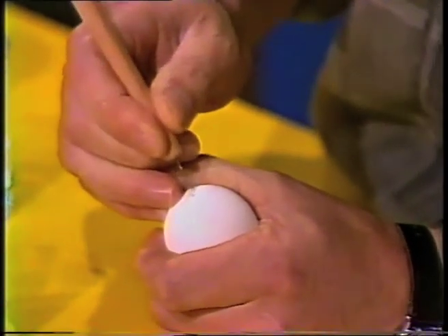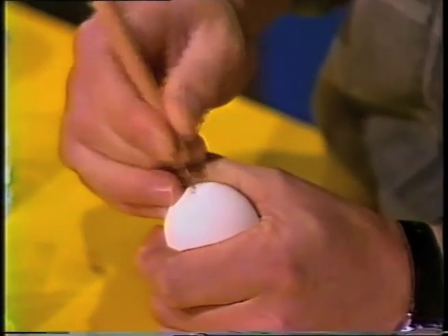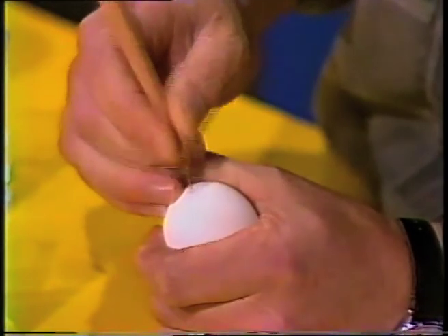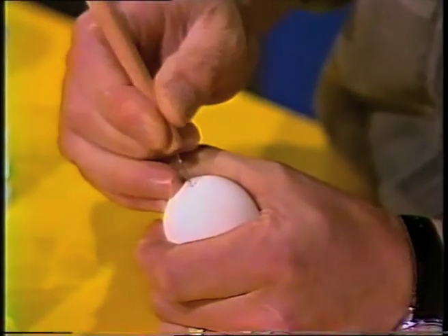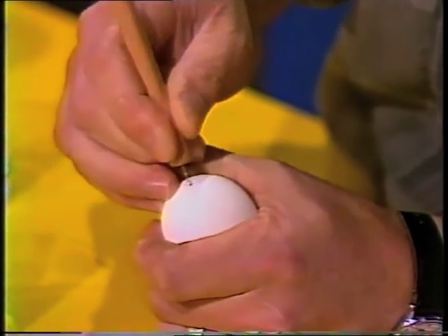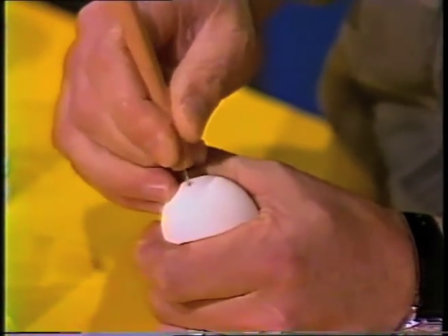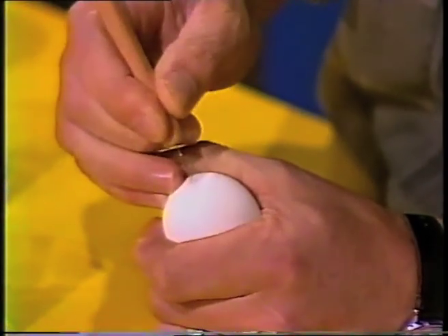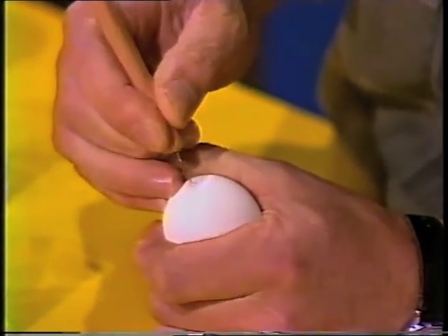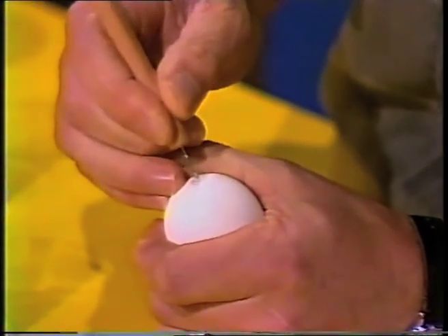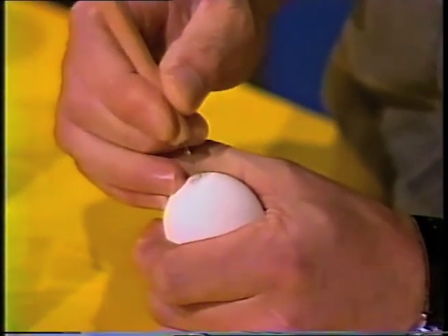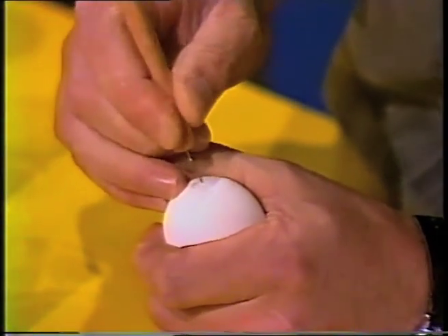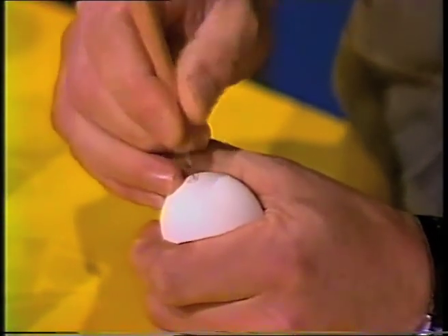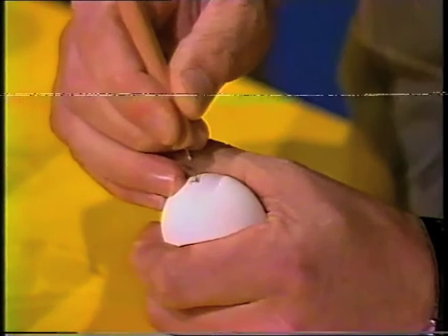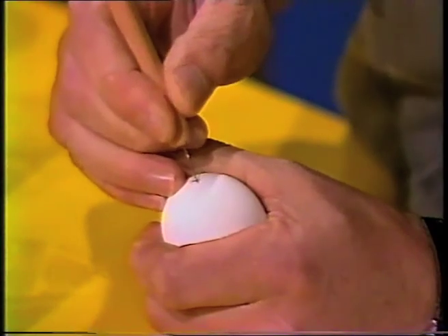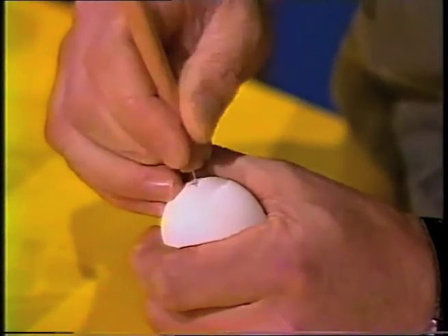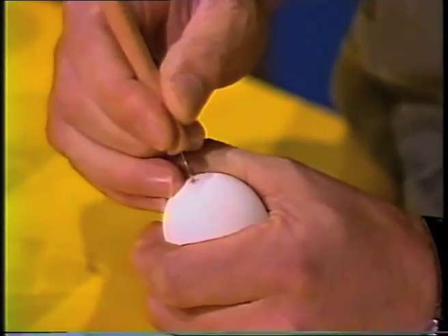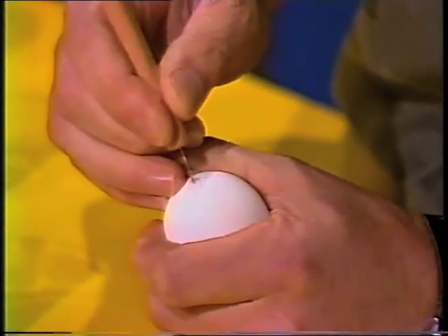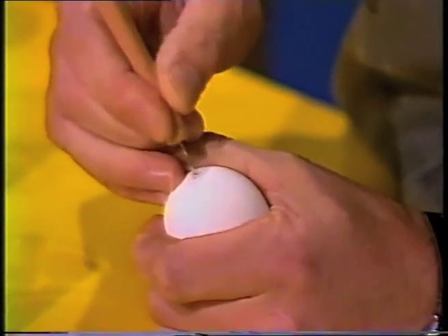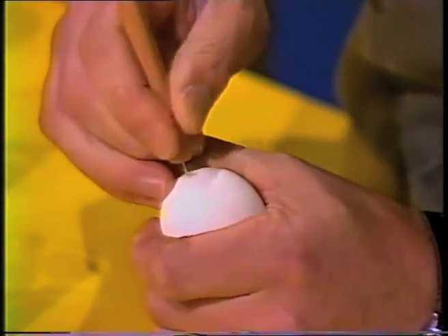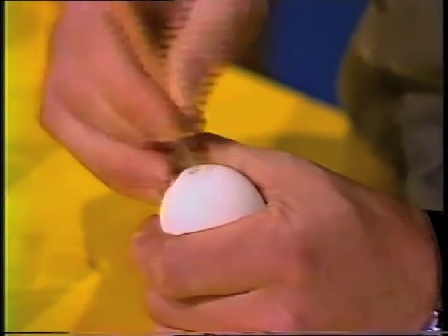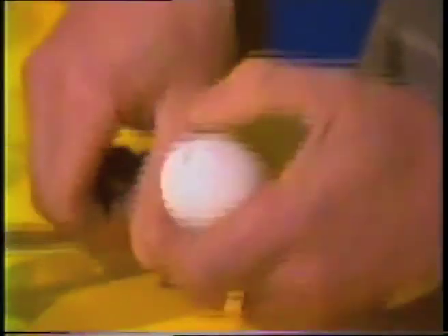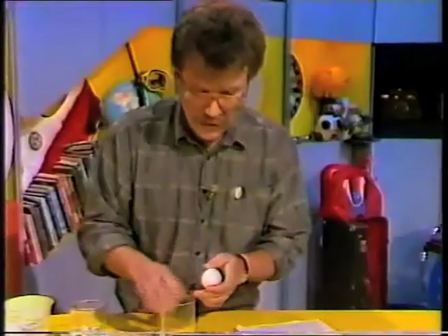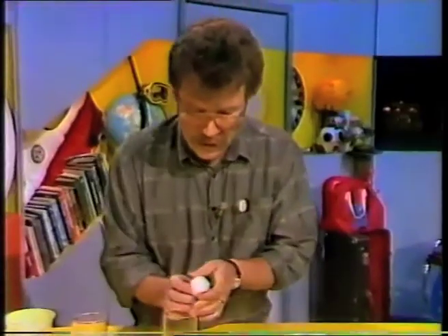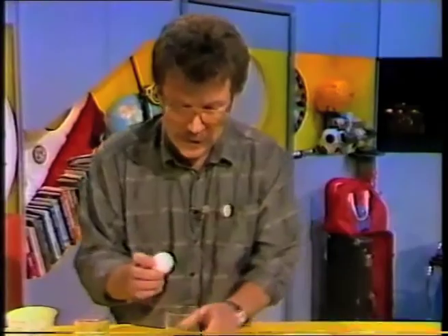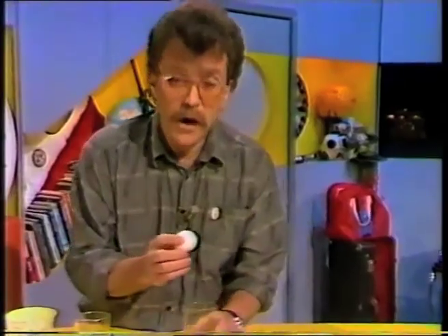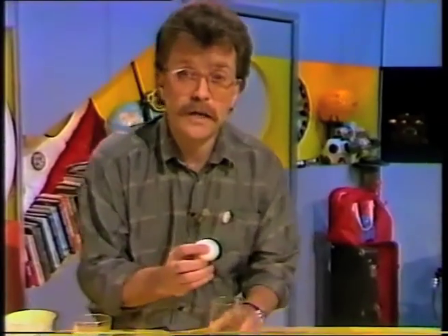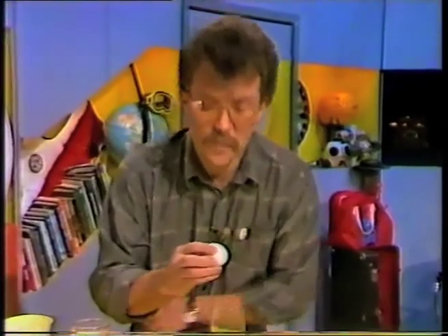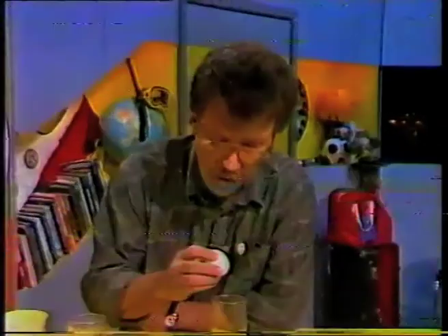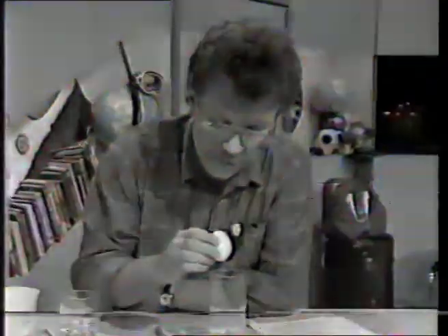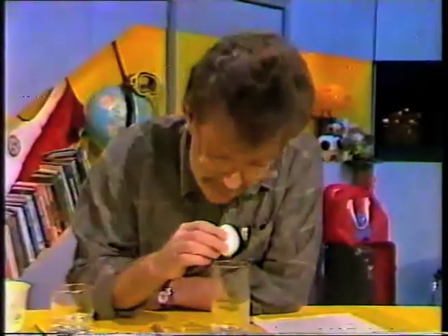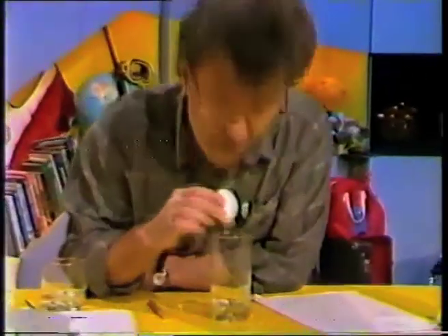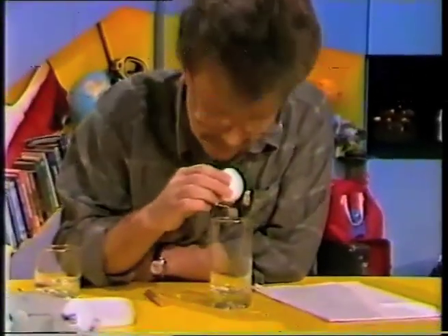Take your time doing this, because it's important that you don't want the egg to crack too soon. That should be big enough. Then we simply blow through the smaller hole into a glass or a container. Watch this.